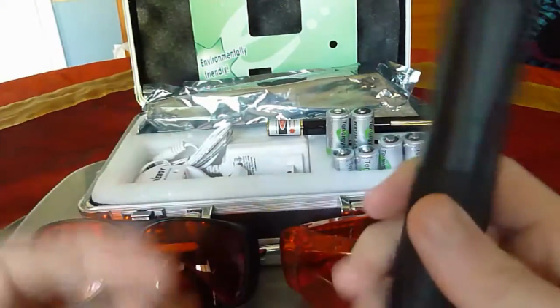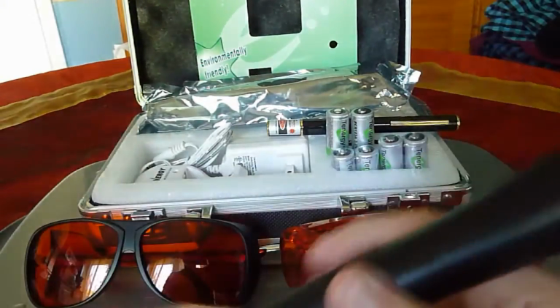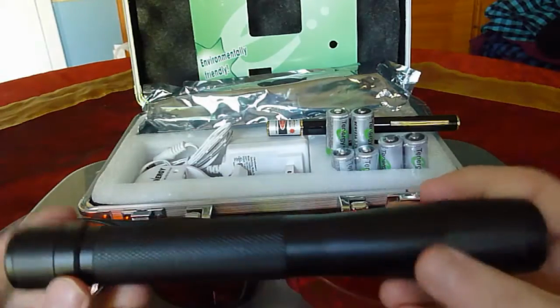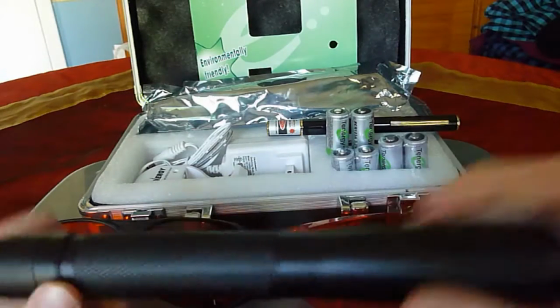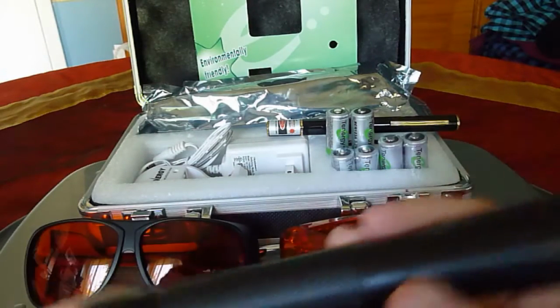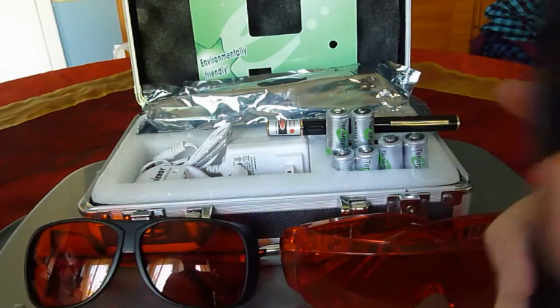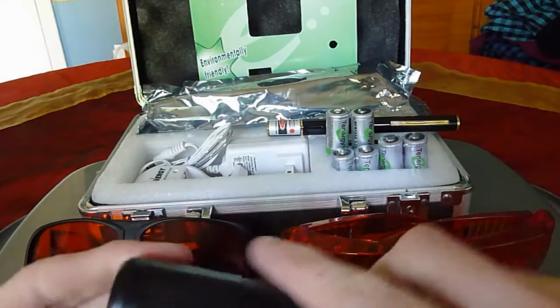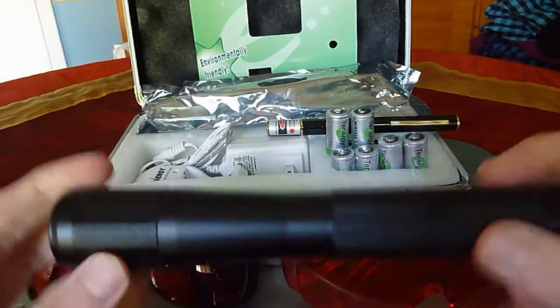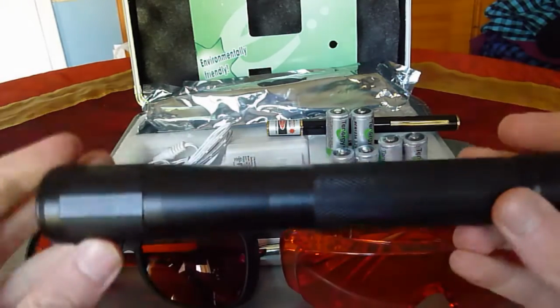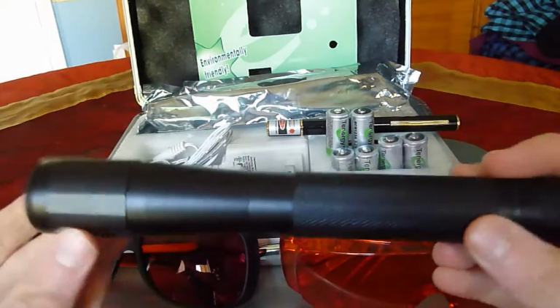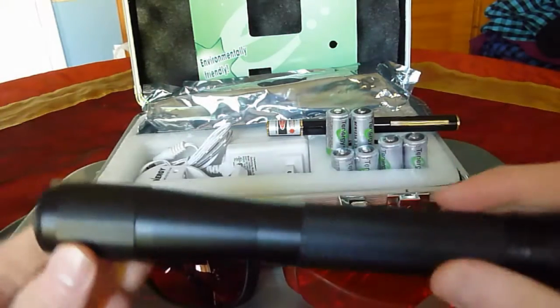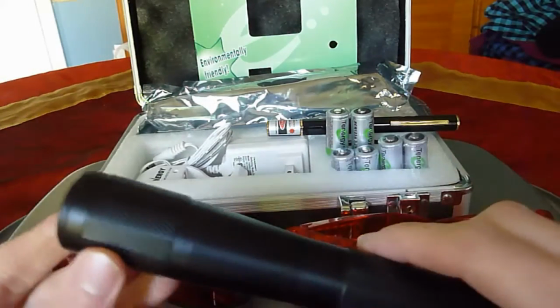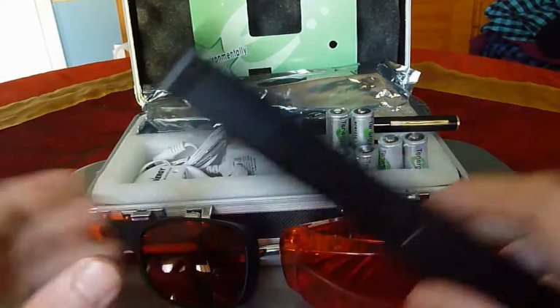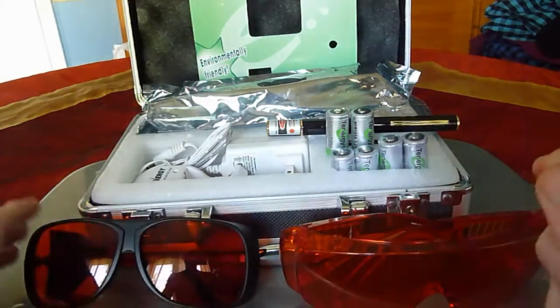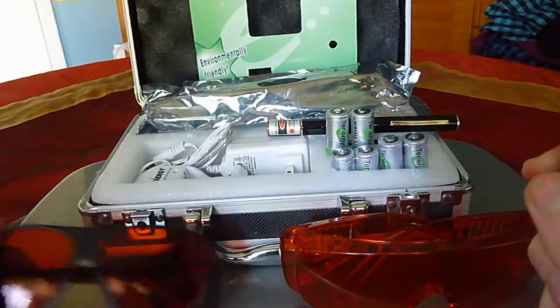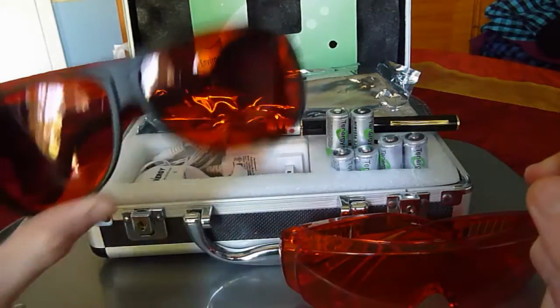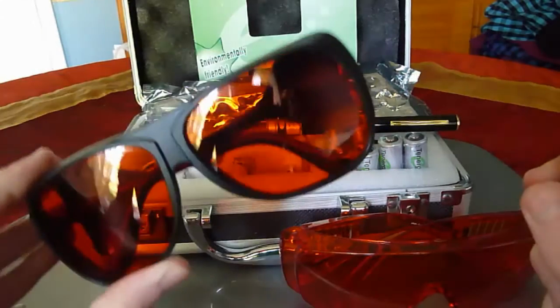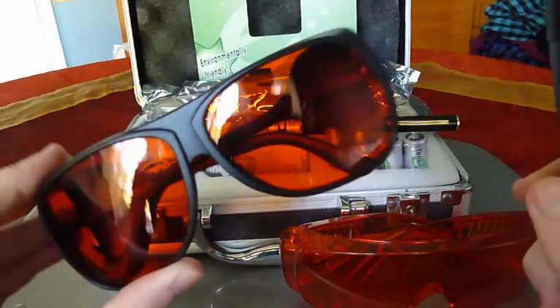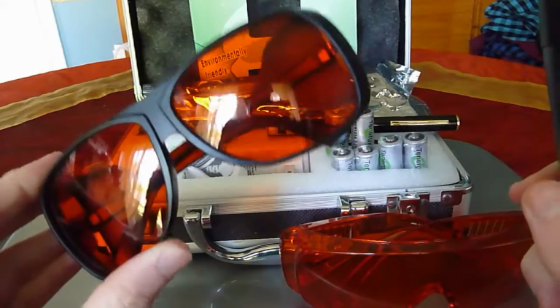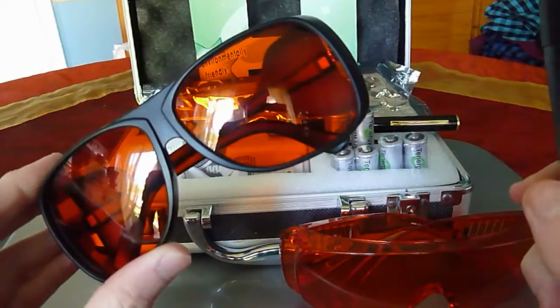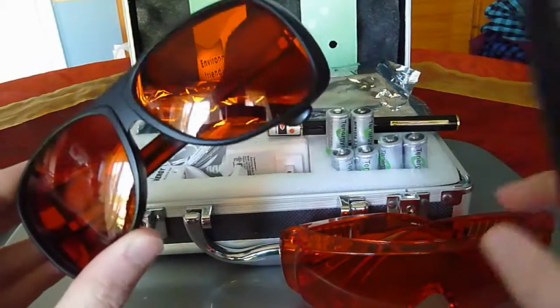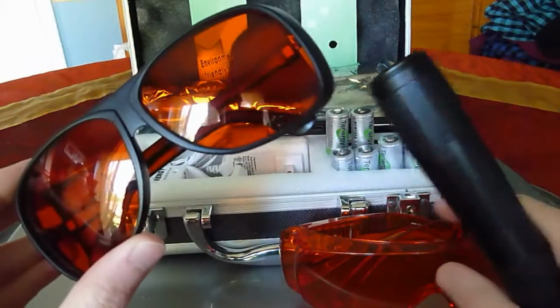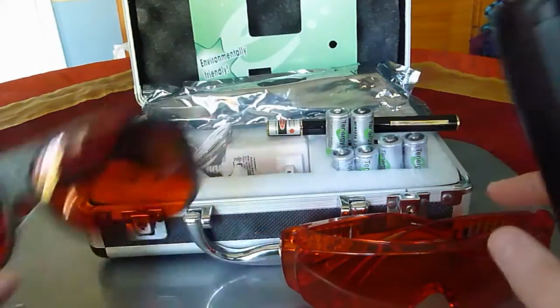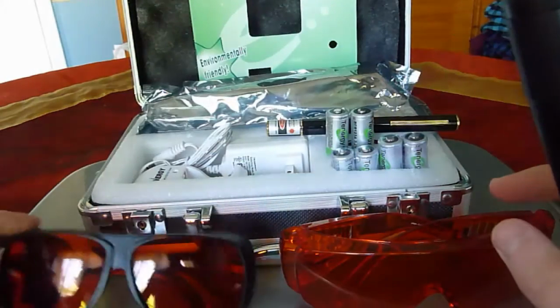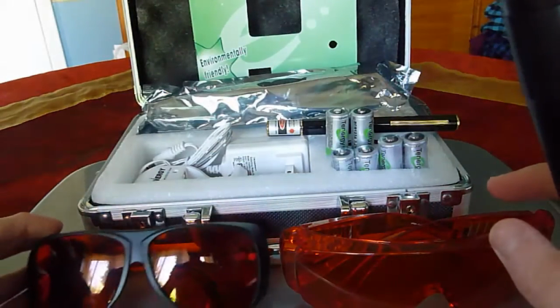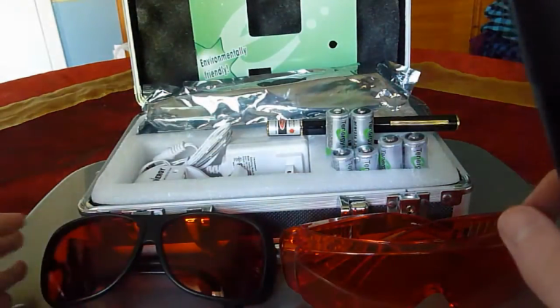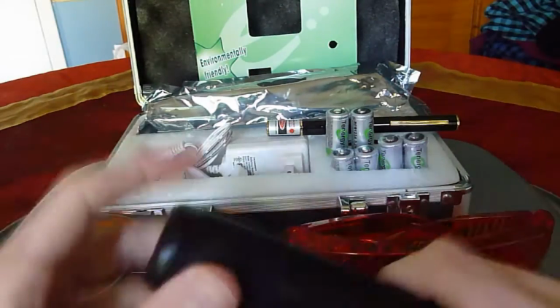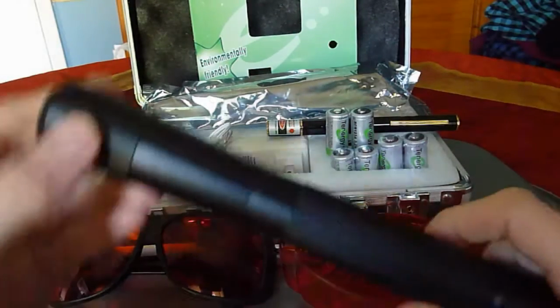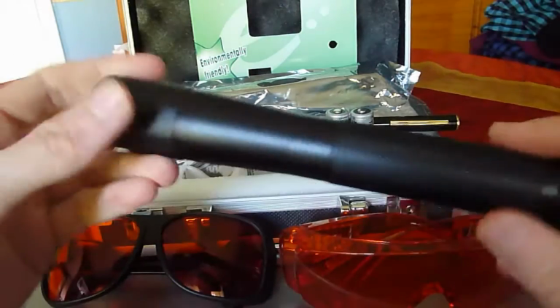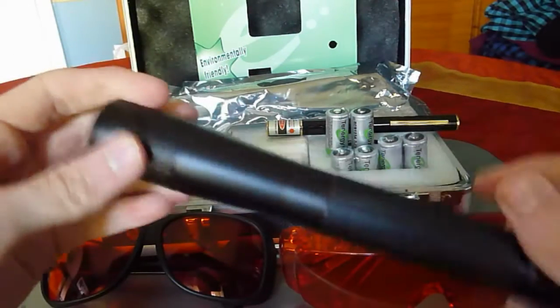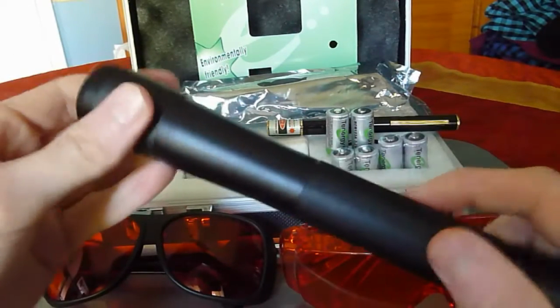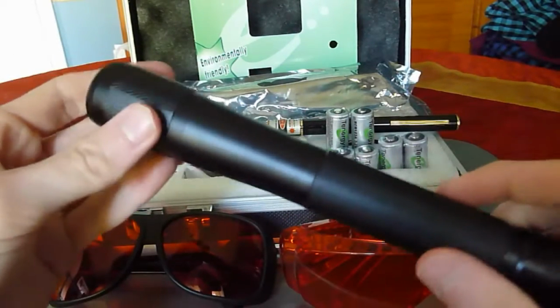I do want to state that when using these high powered lasers, it is very important that you get safety goggles. Because if you don't, you can do extremely bad damage to your eyesight.